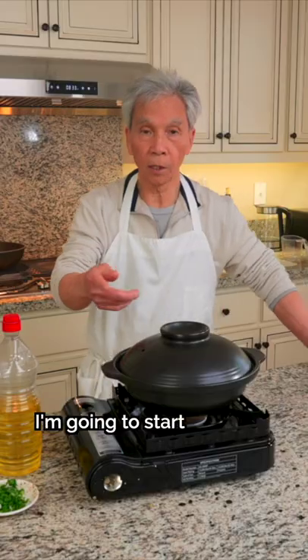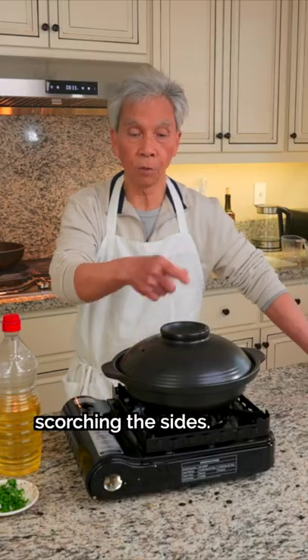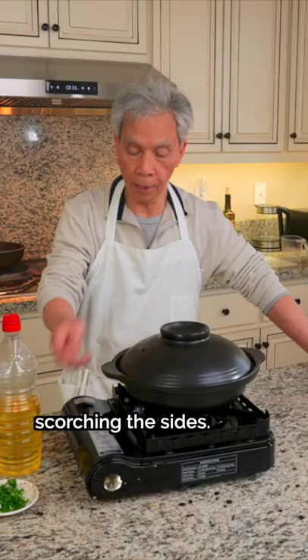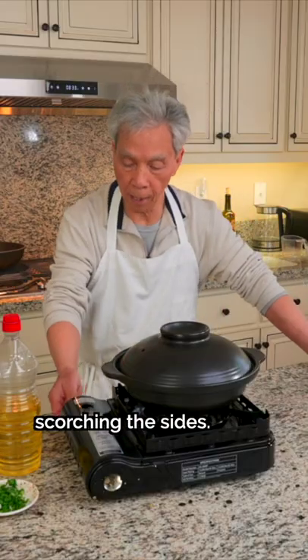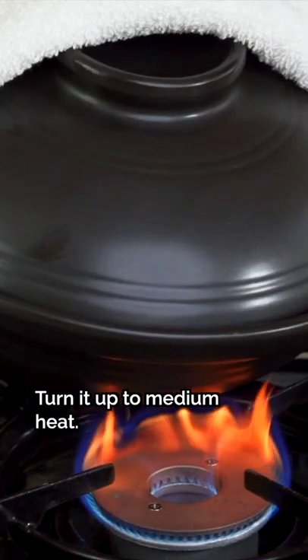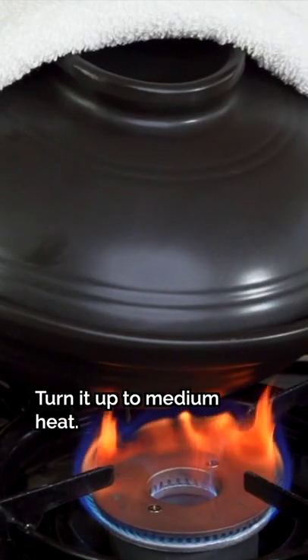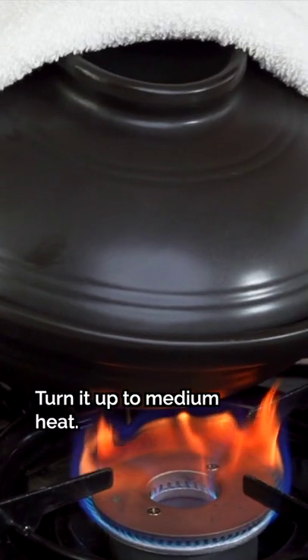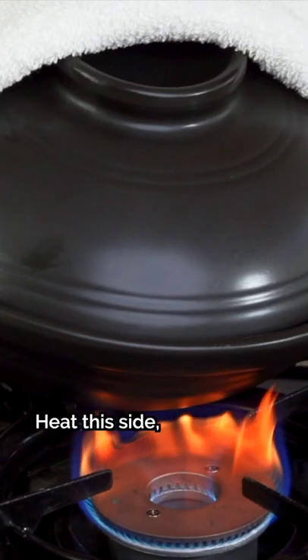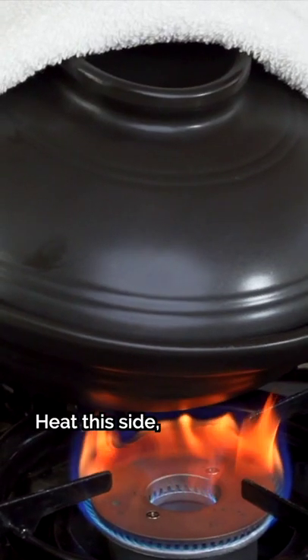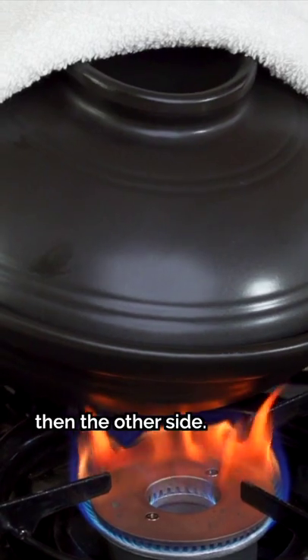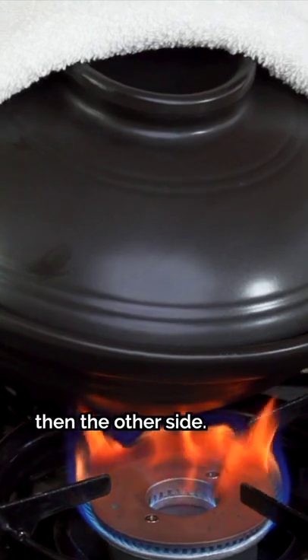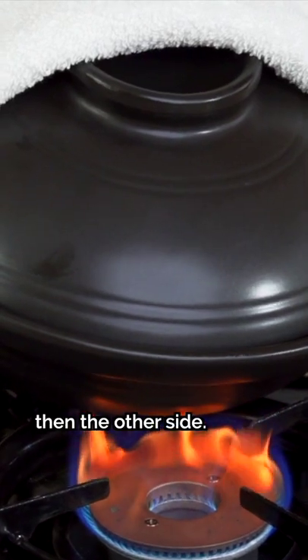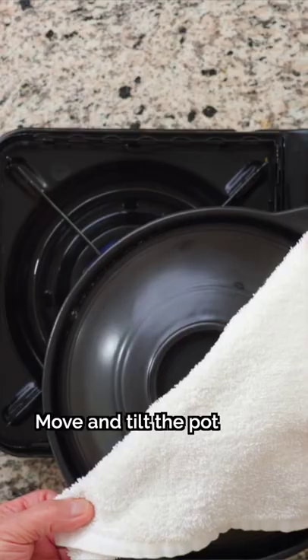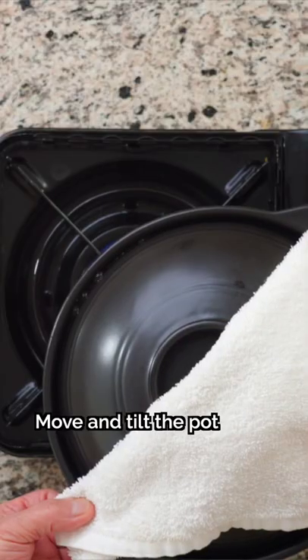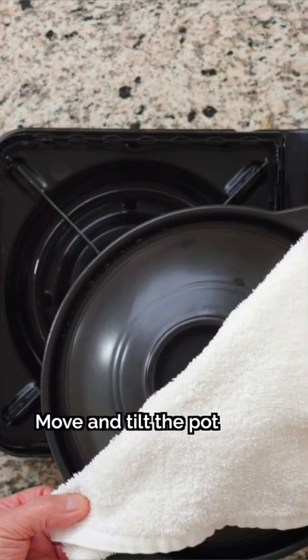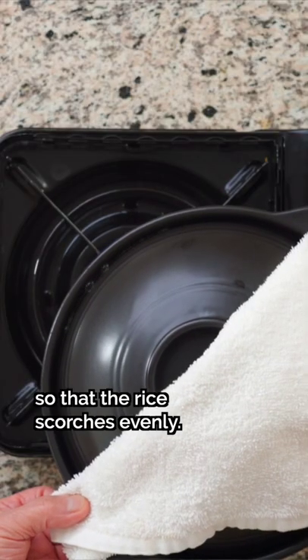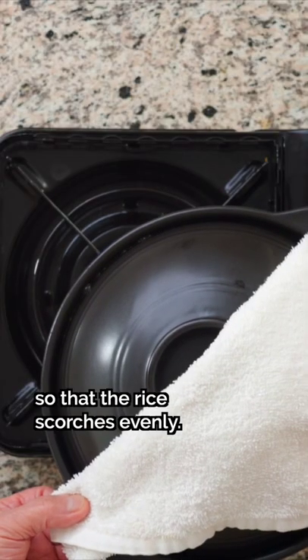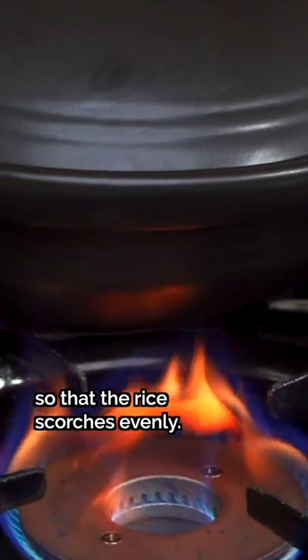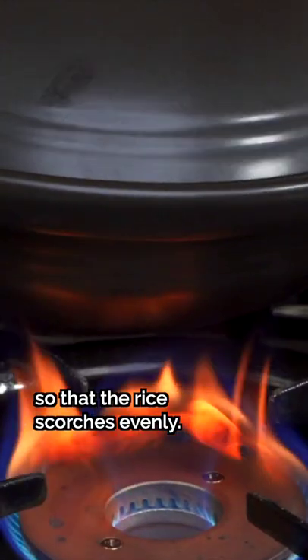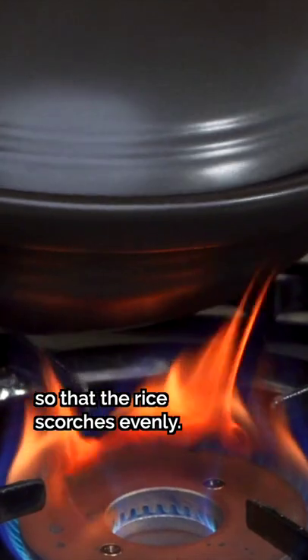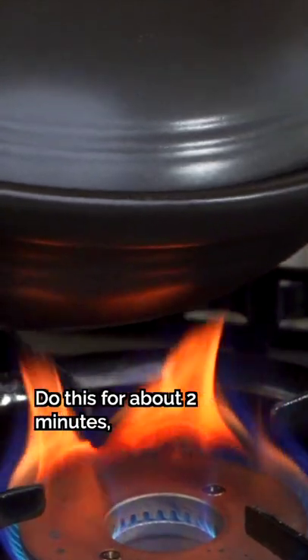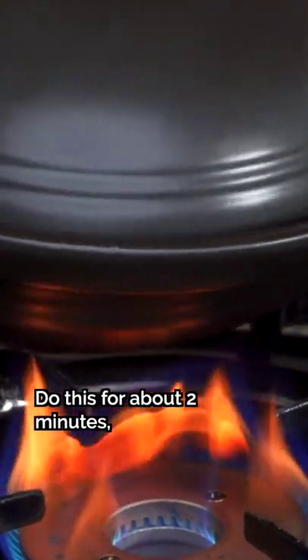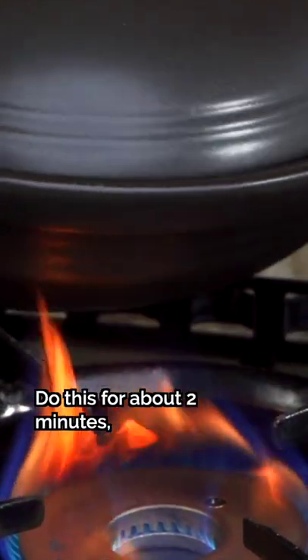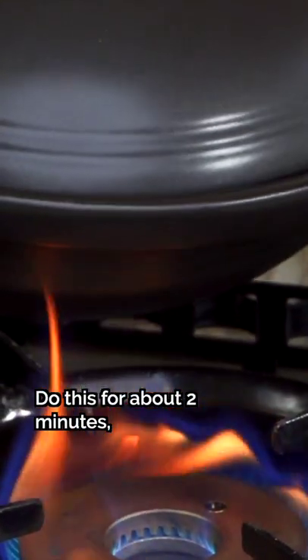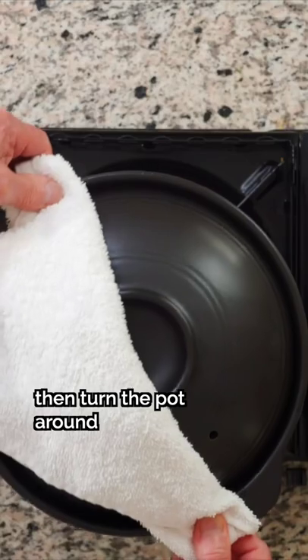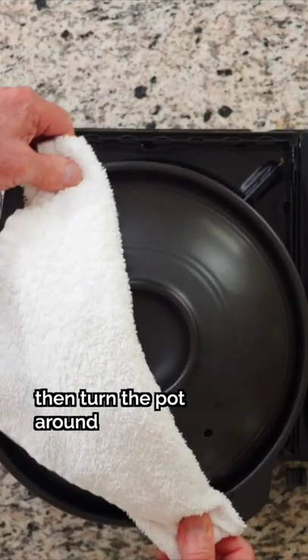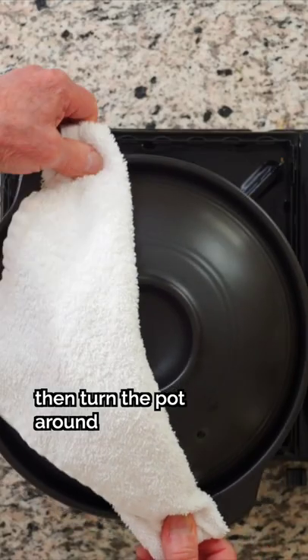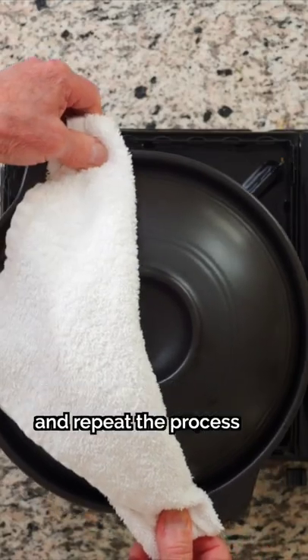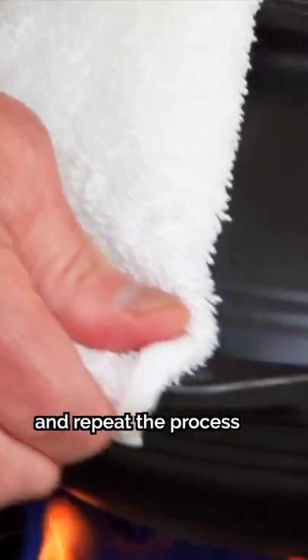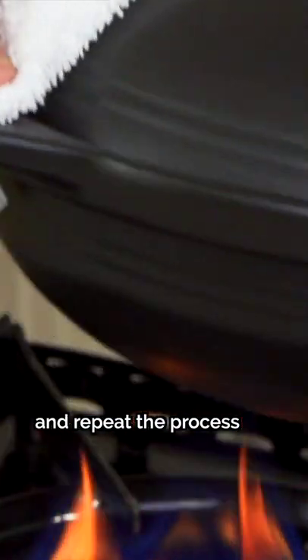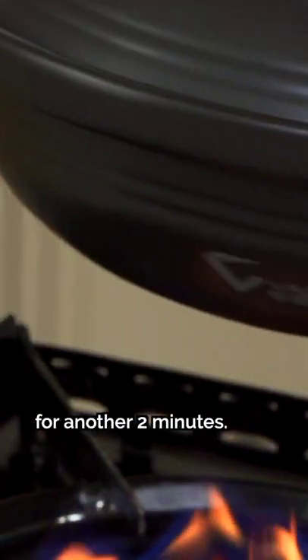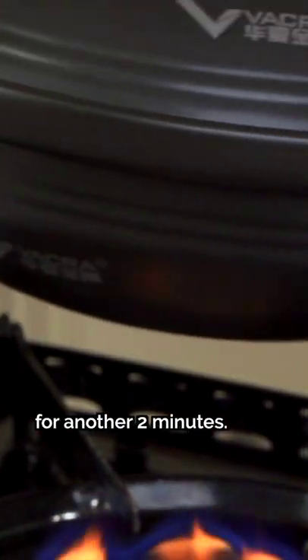Let's turn off the heat. Move and tilt the pot so that the rice scorches evenly. Do this for about 2 minutes, then turn the pot around and repeat the process for another 2 minutes.